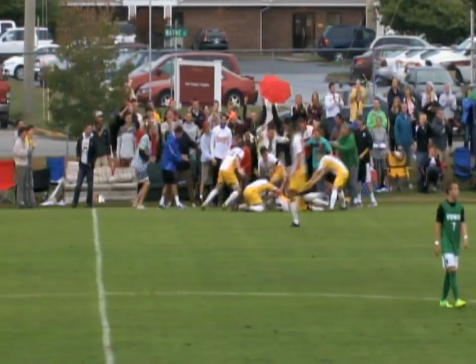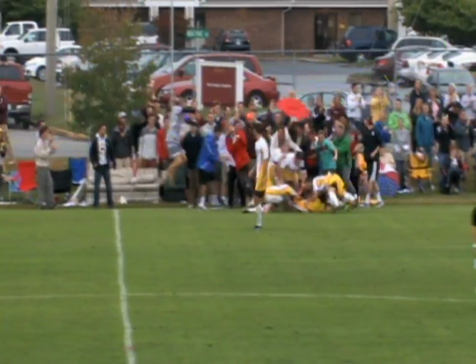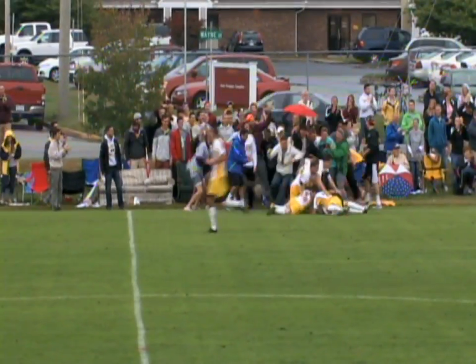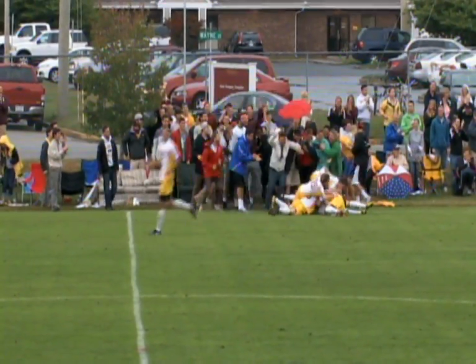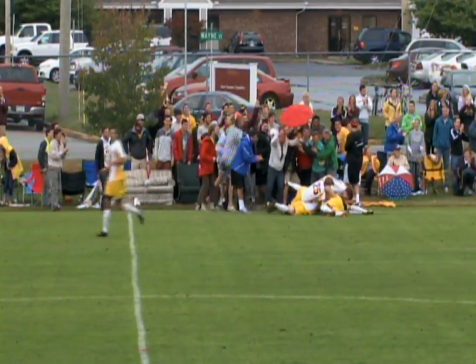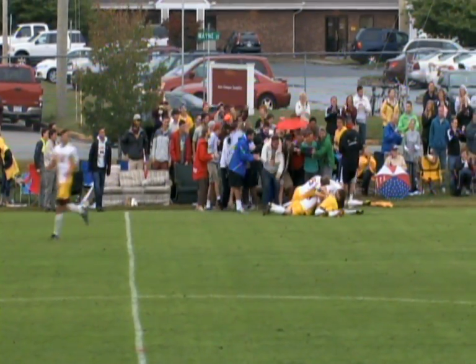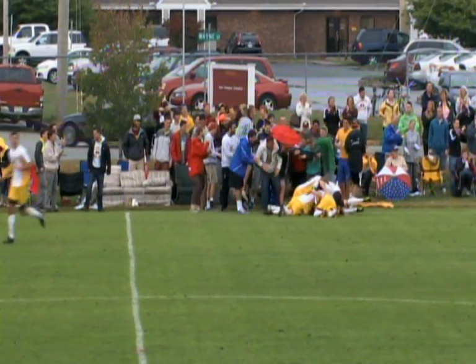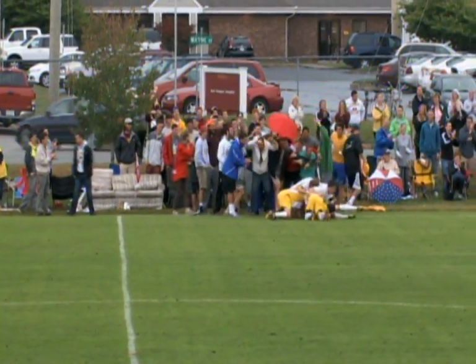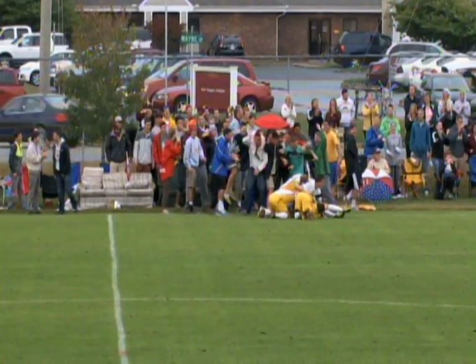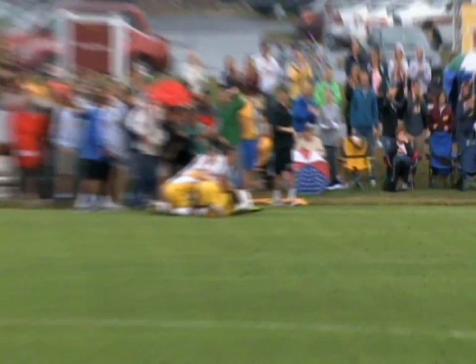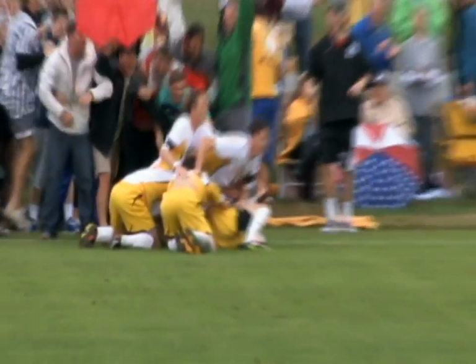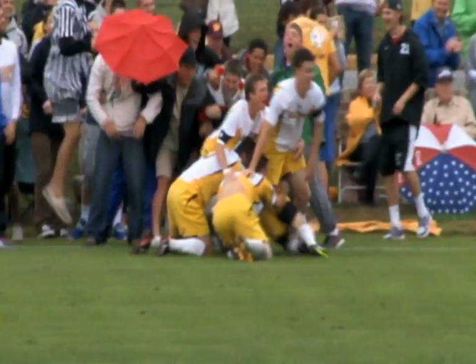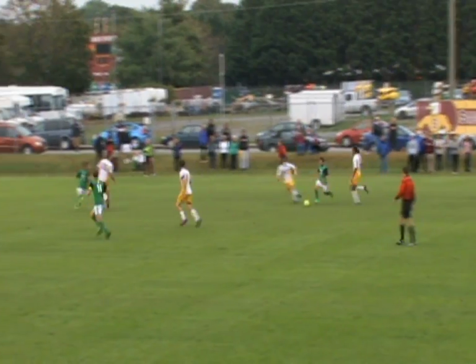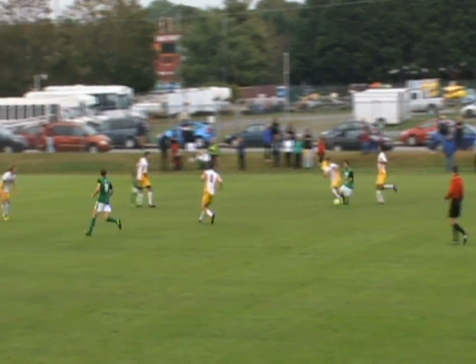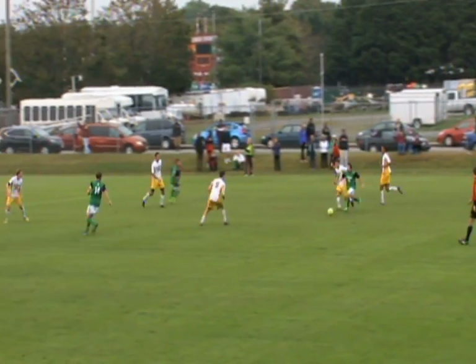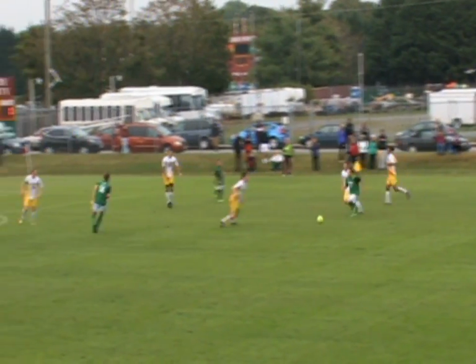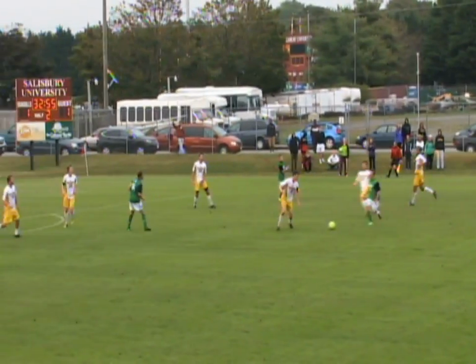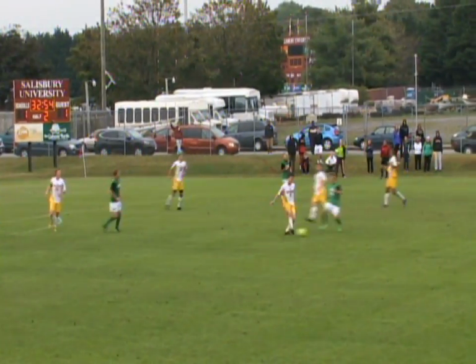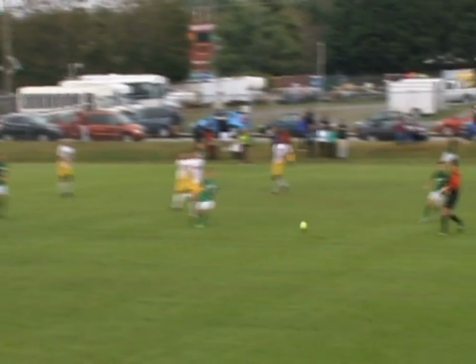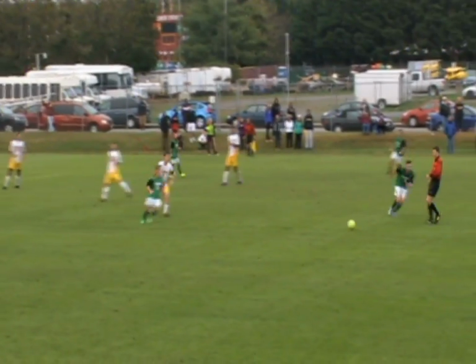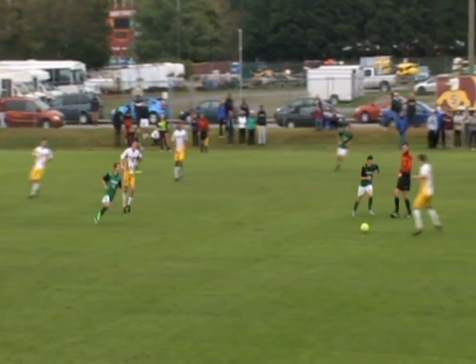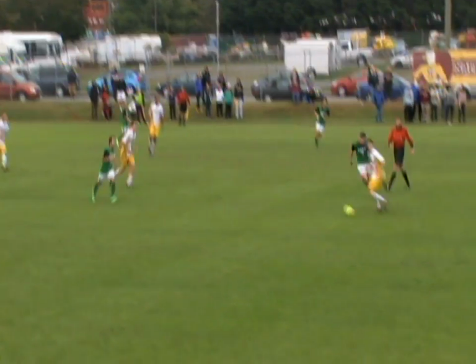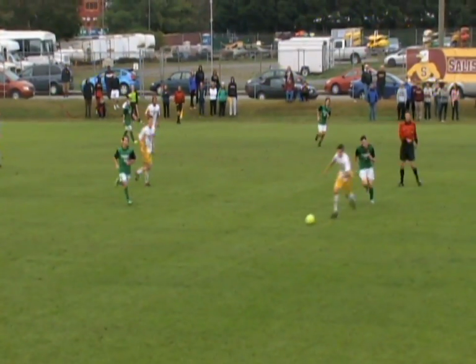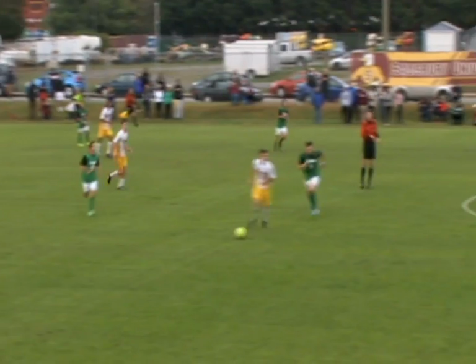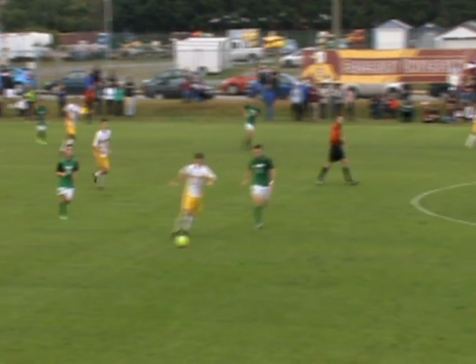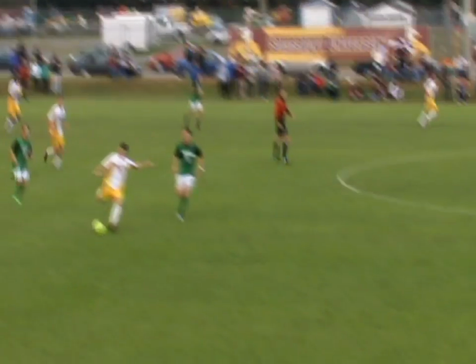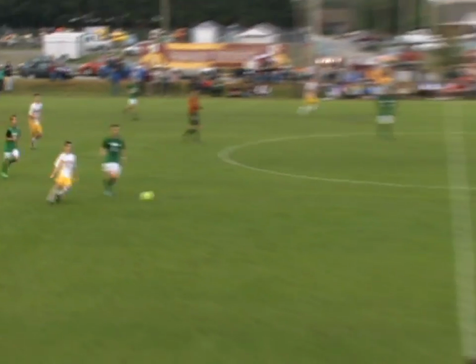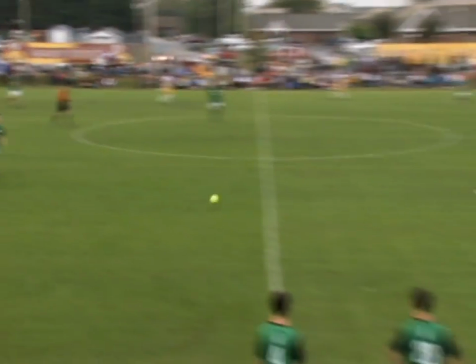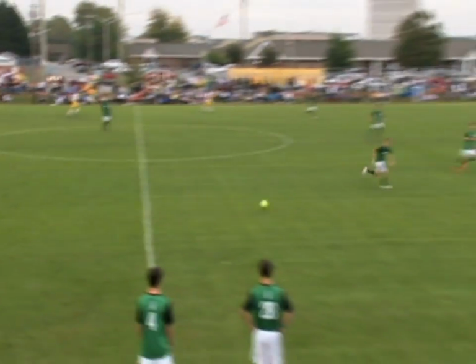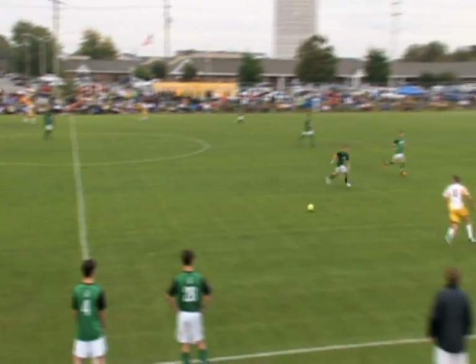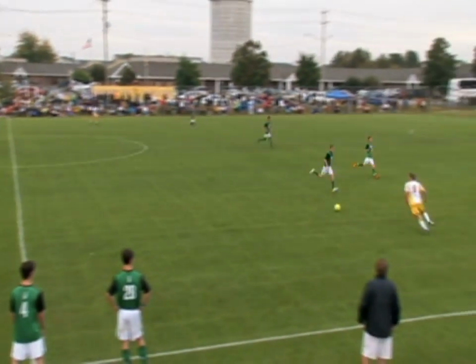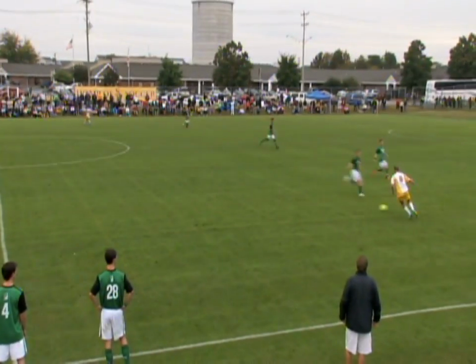And it's Tanner East who does a little belly flop. But again, York's on the attack. But Salisbury is right there as Perry pushes it upfield to Sharp.